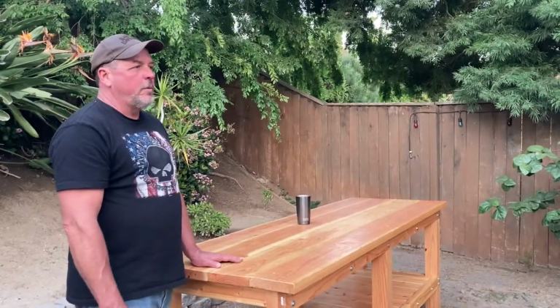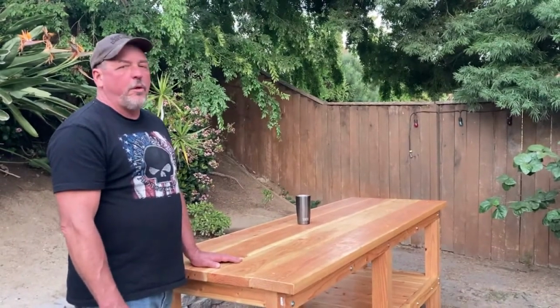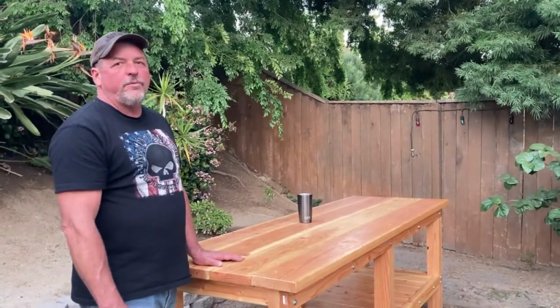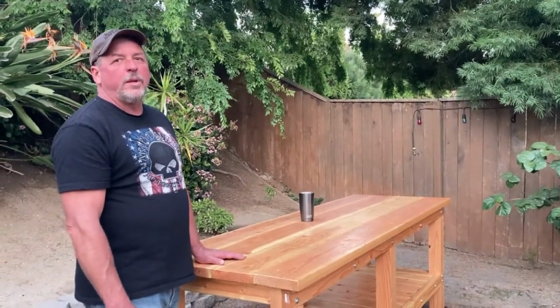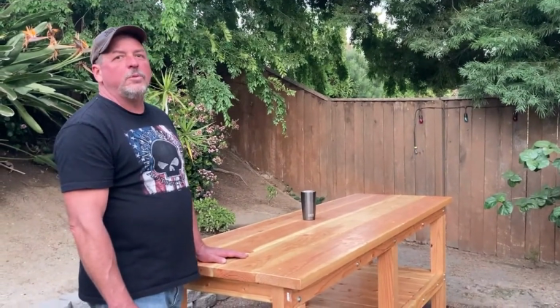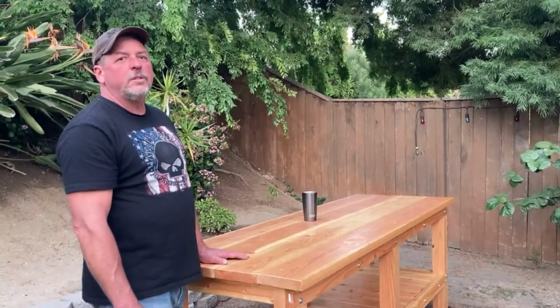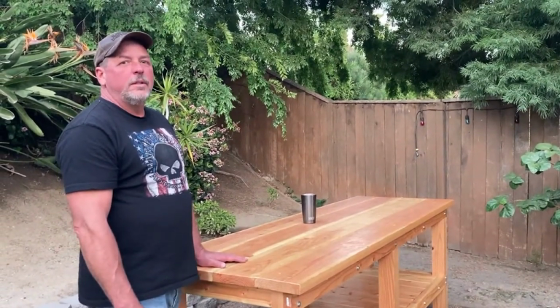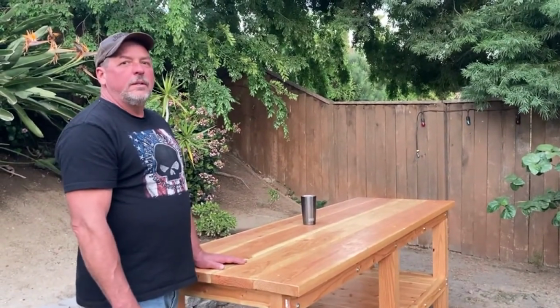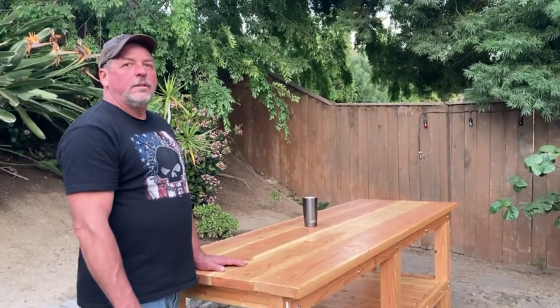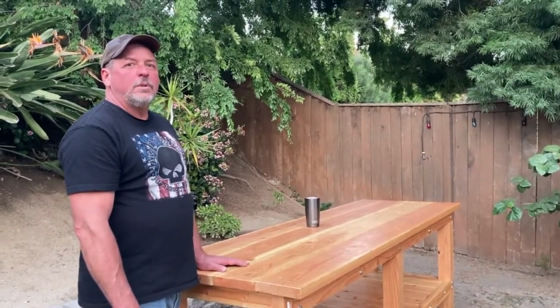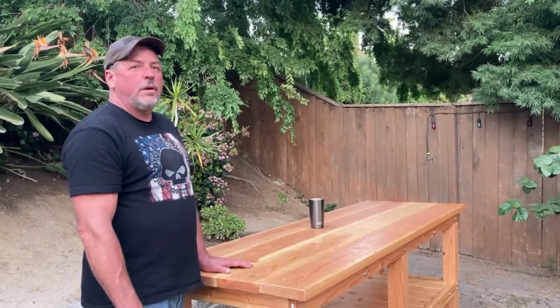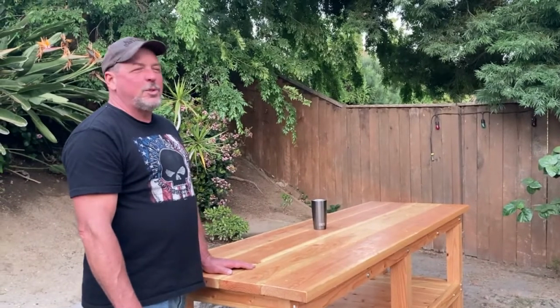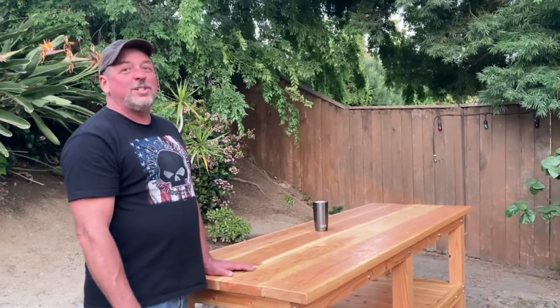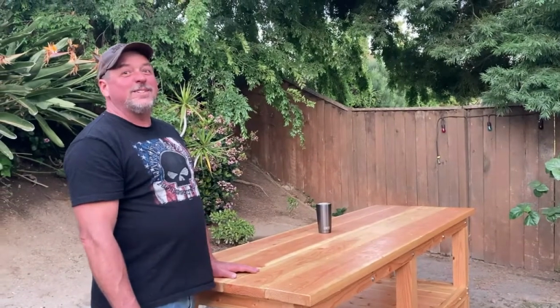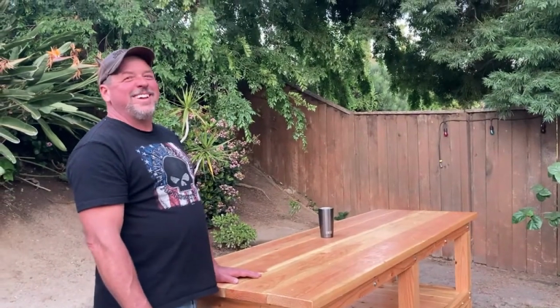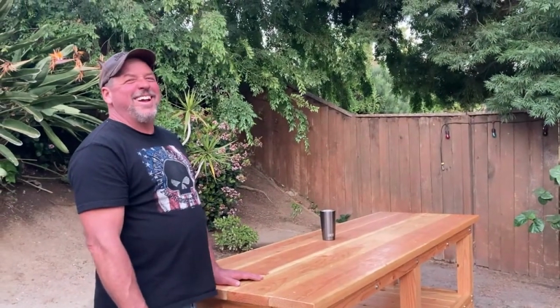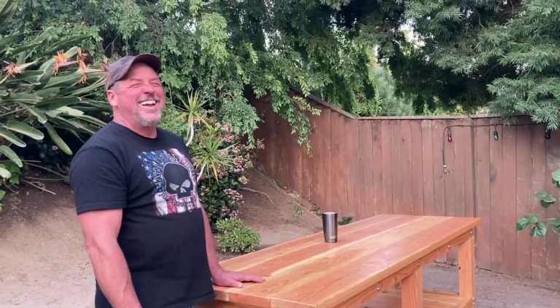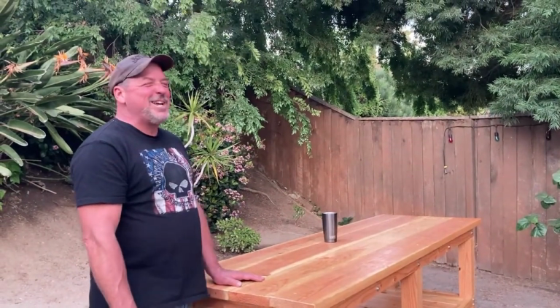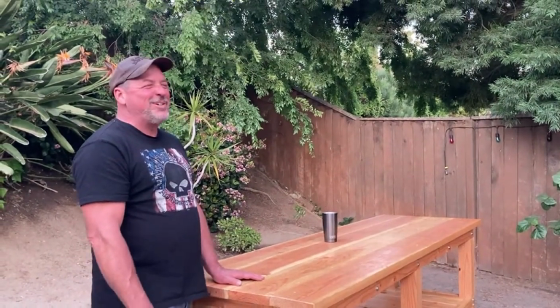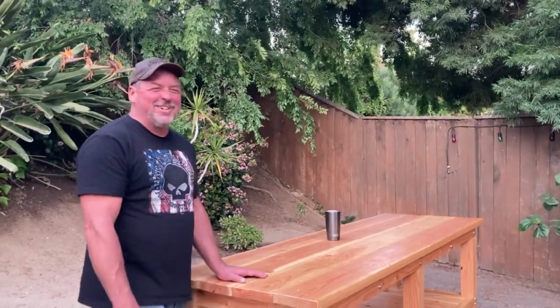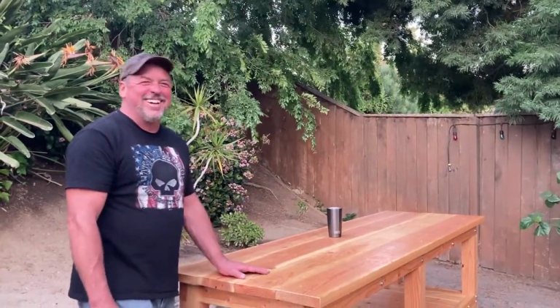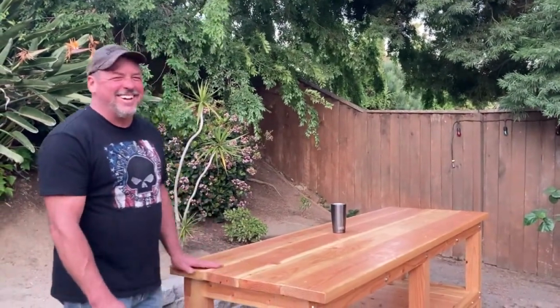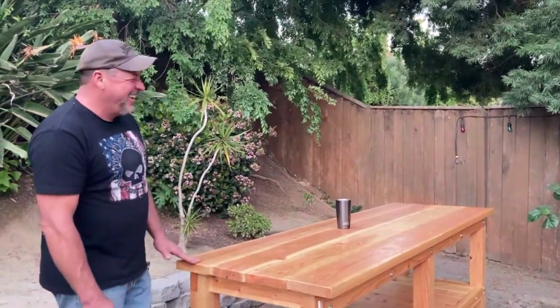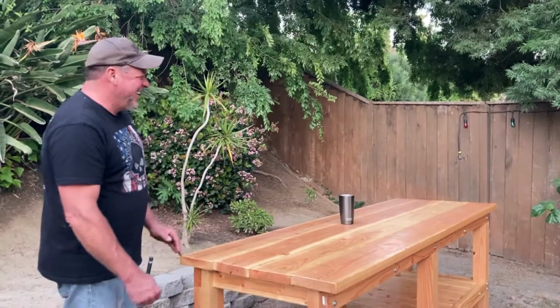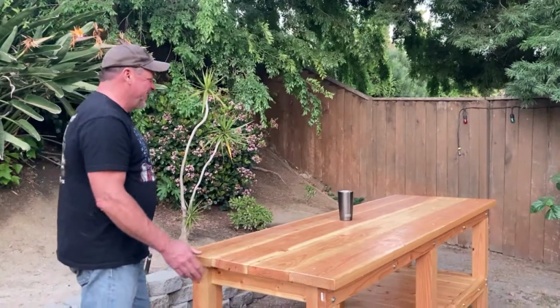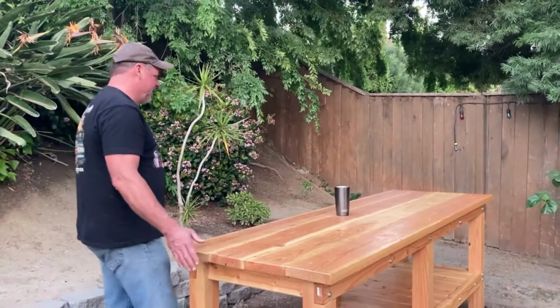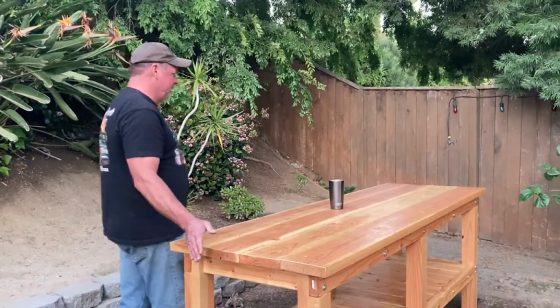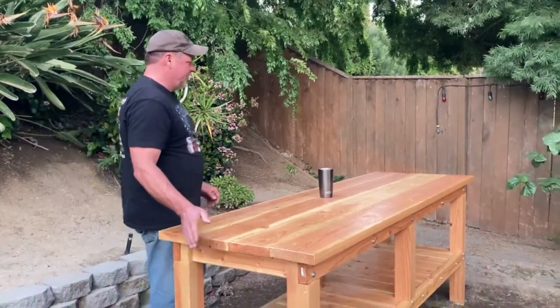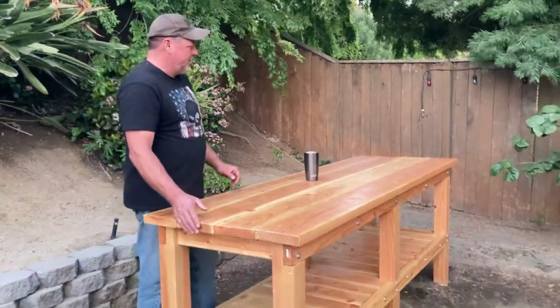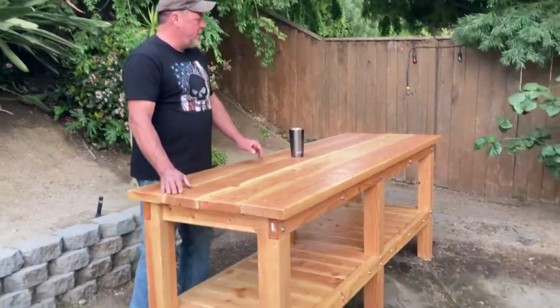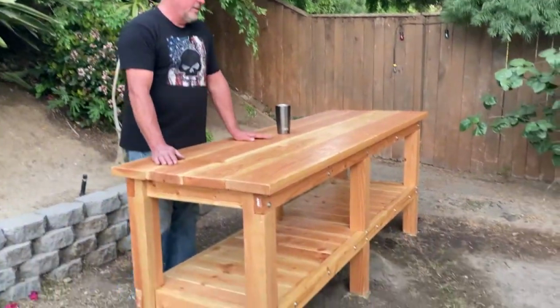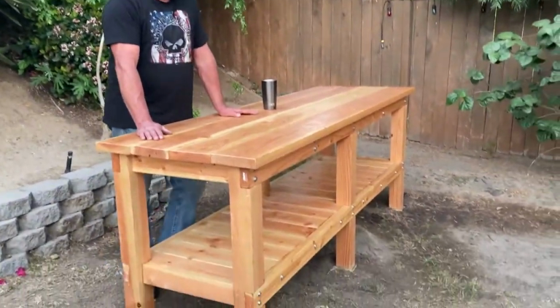How tall are you? Six foot two. Okay, good. I don't follow the plans too much — but yeah, that's reflected on my bench.